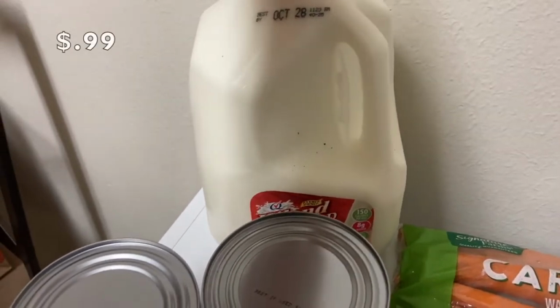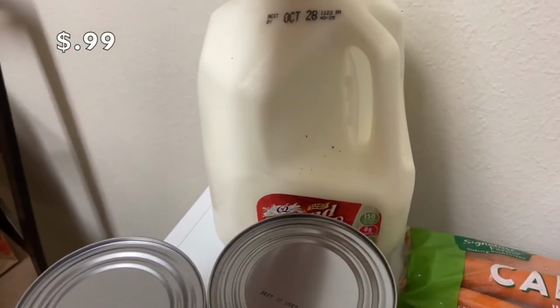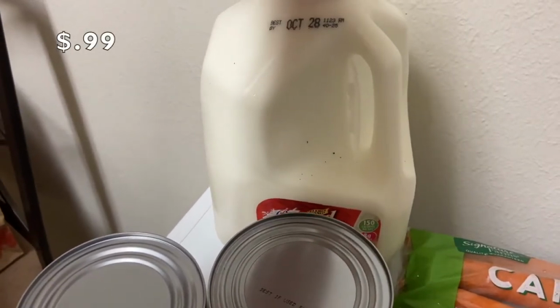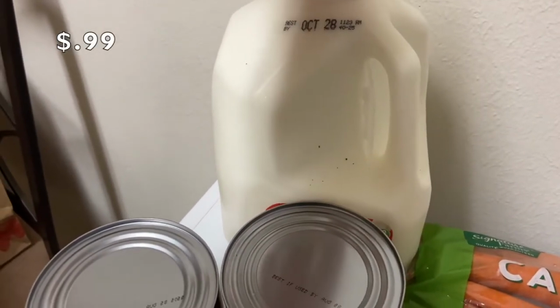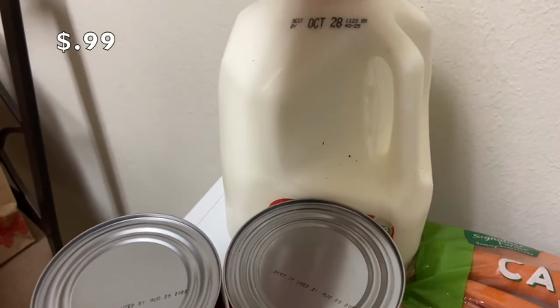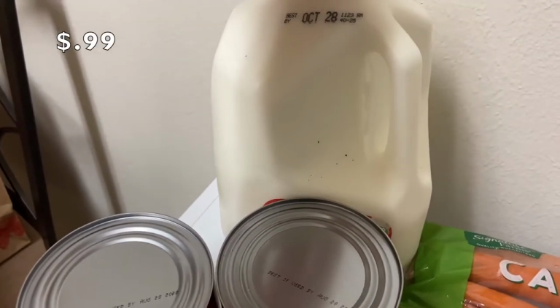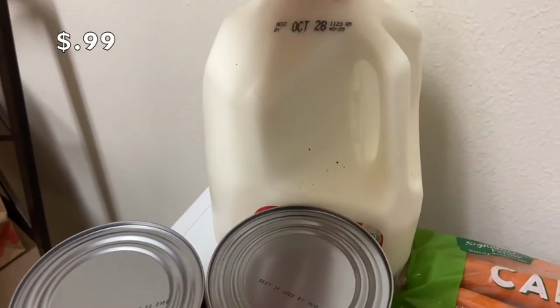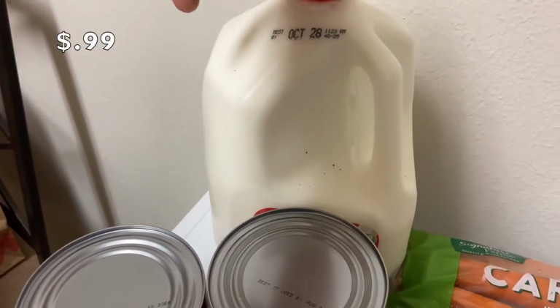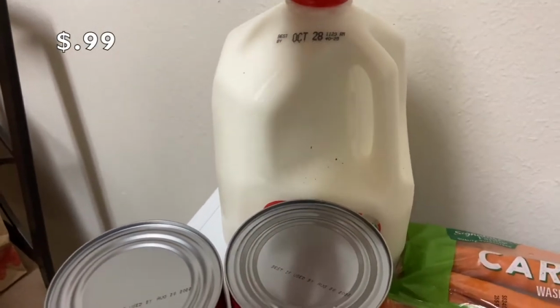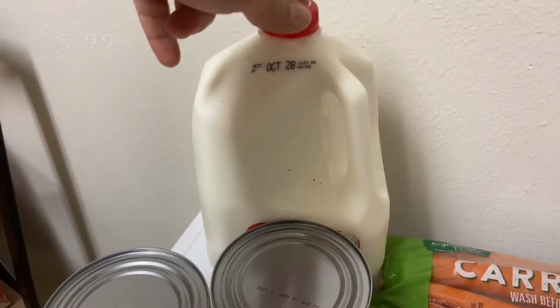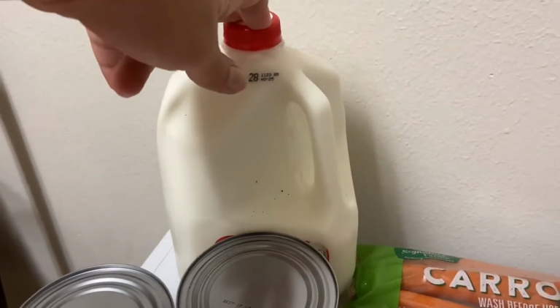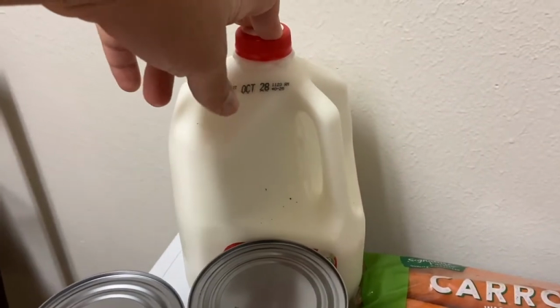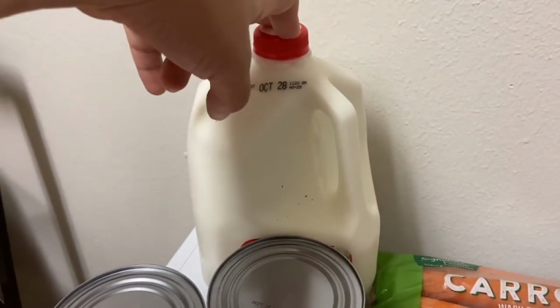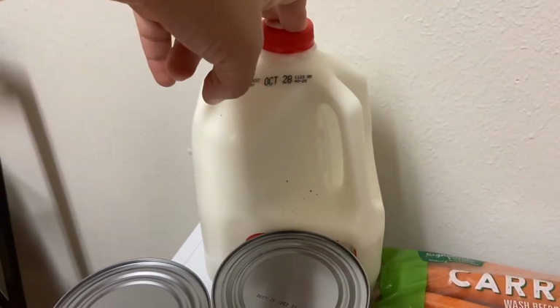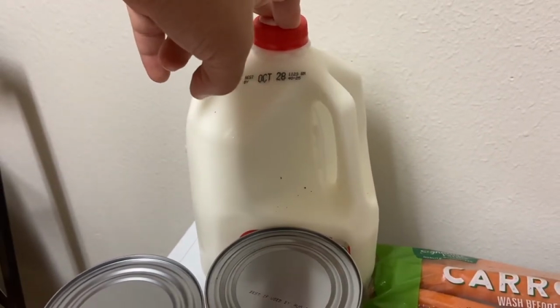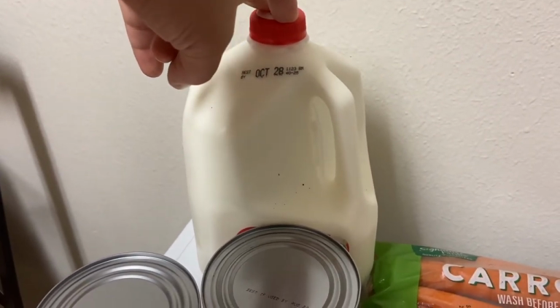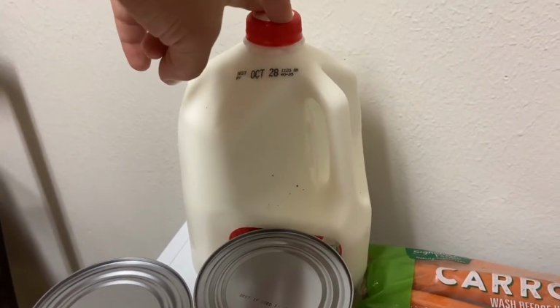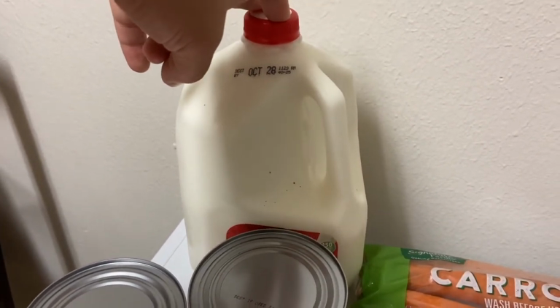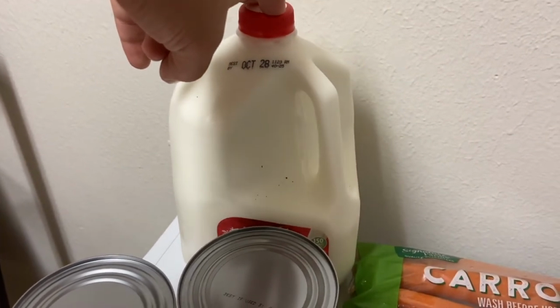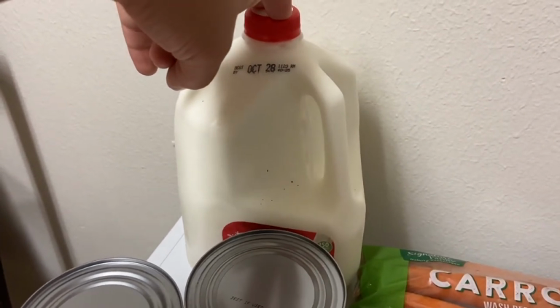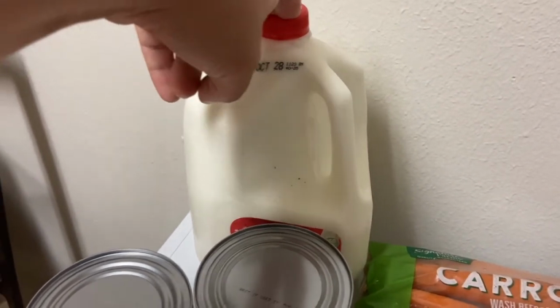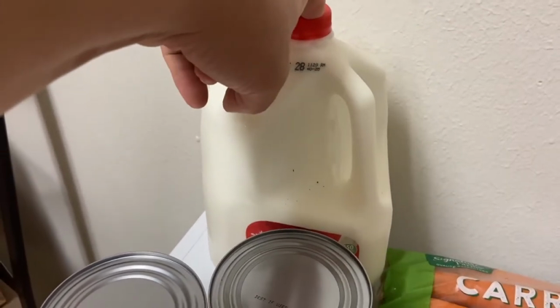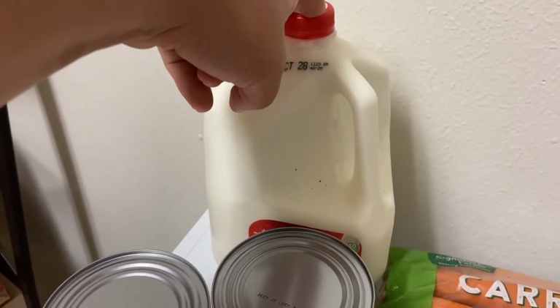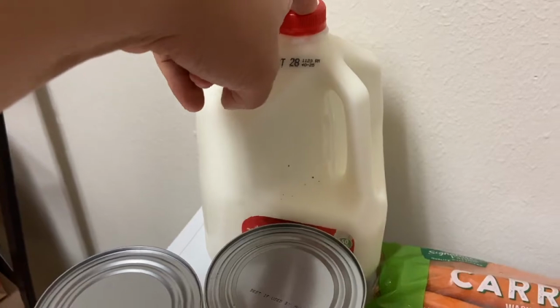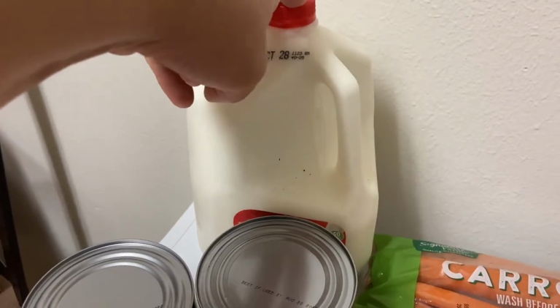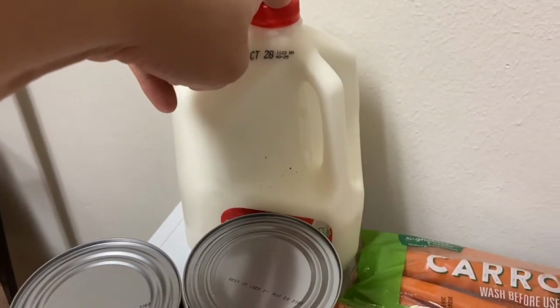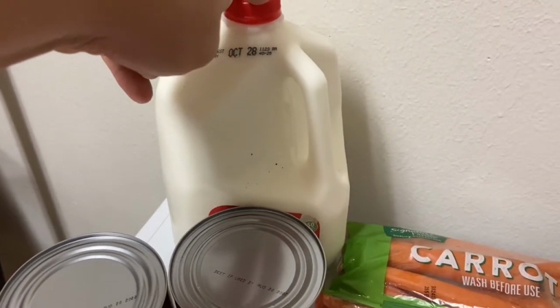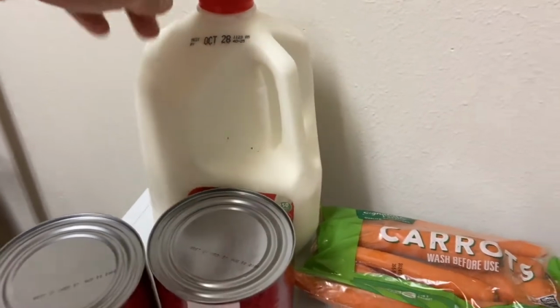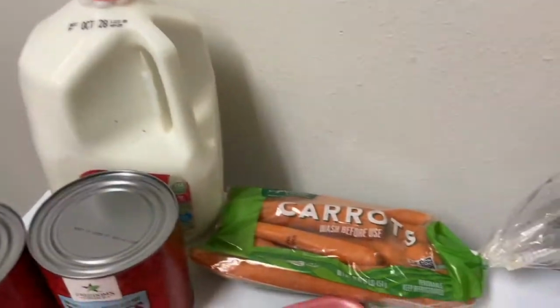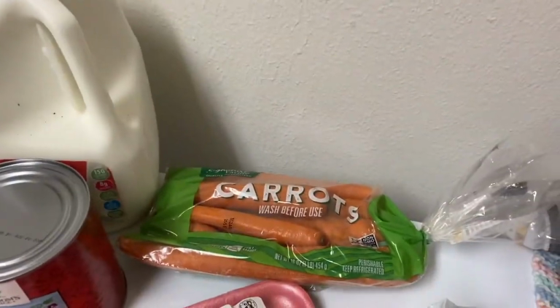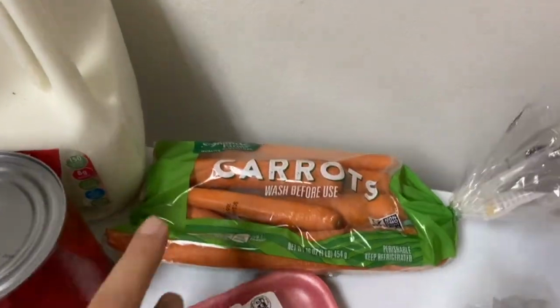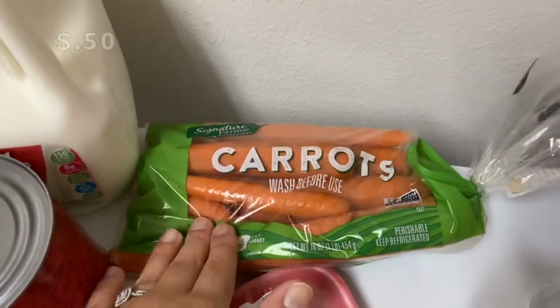I got some milk — I could have sworn I put two in my cart, so I'm gonna have to check my receipt and see if I left one in the car.